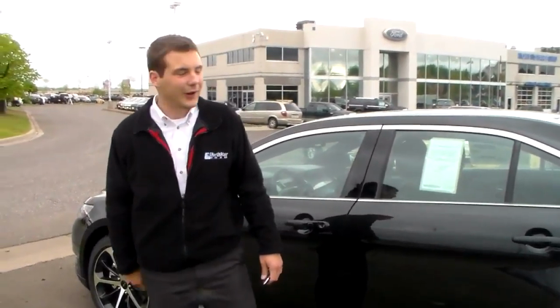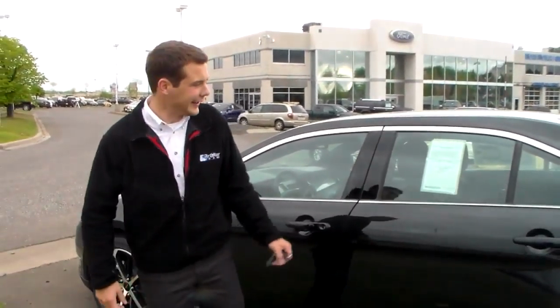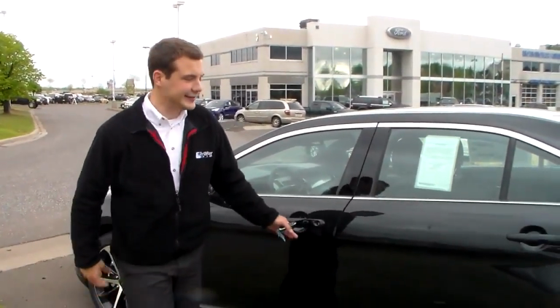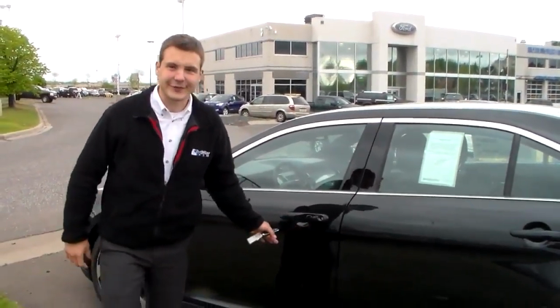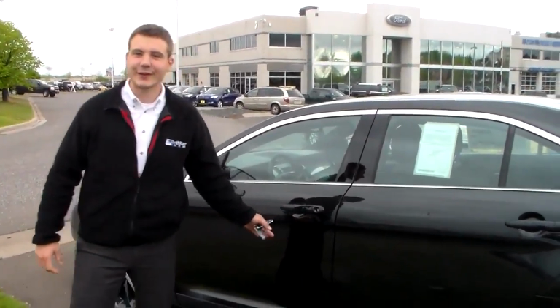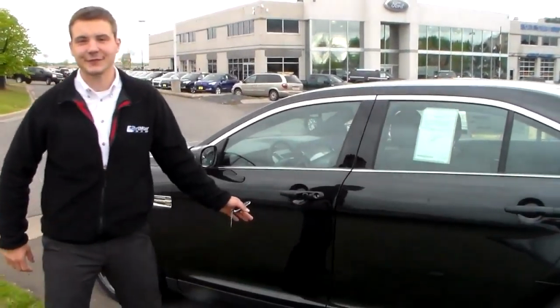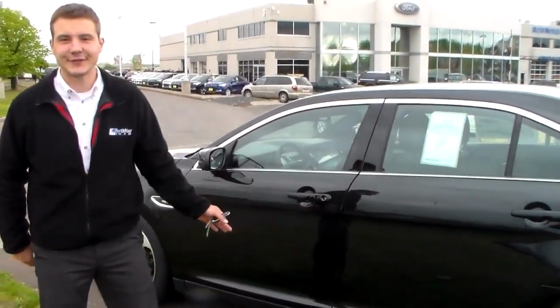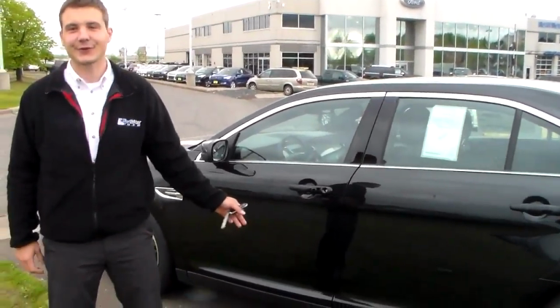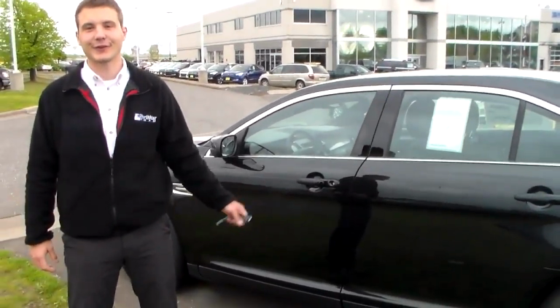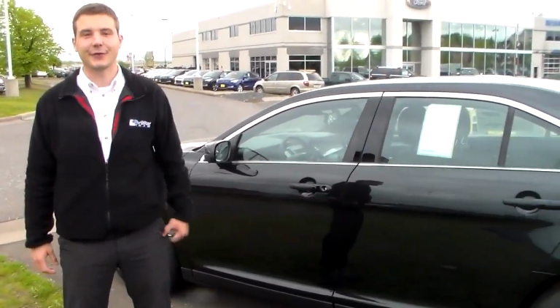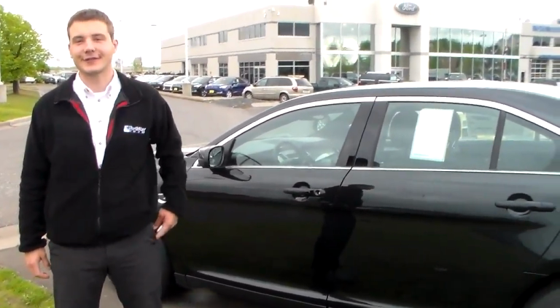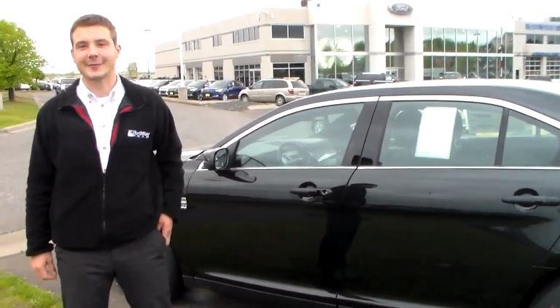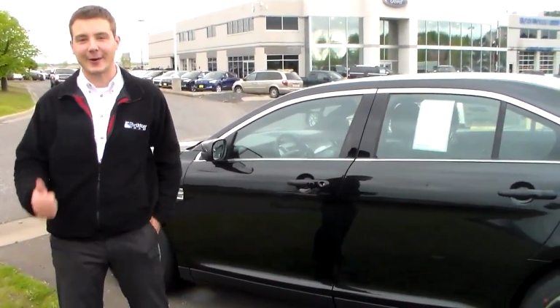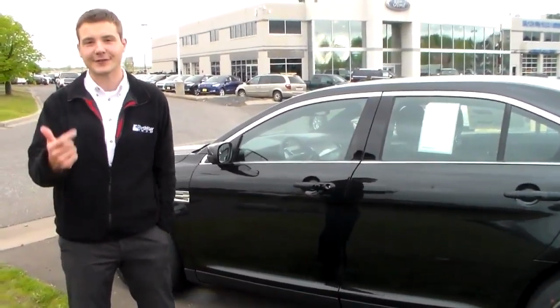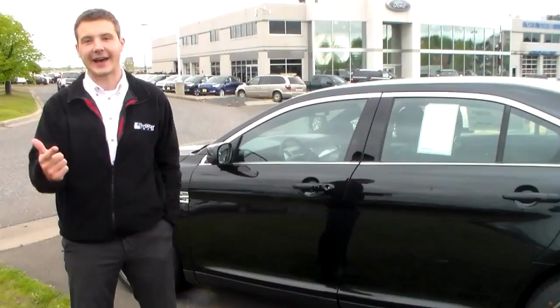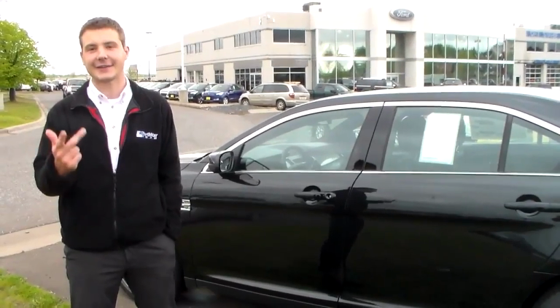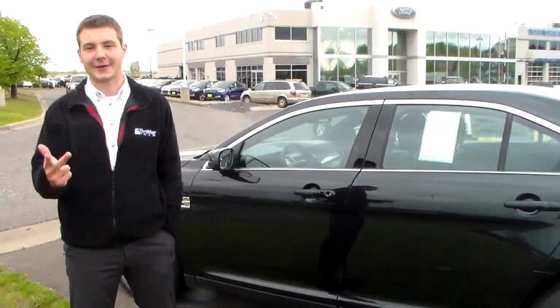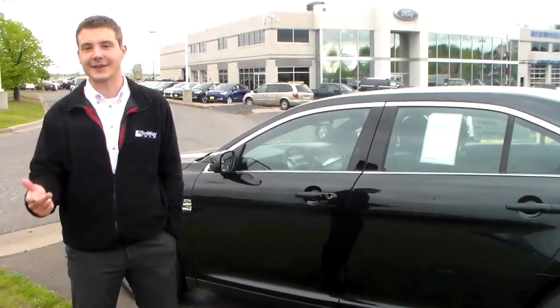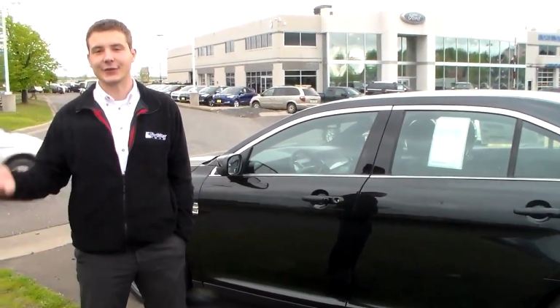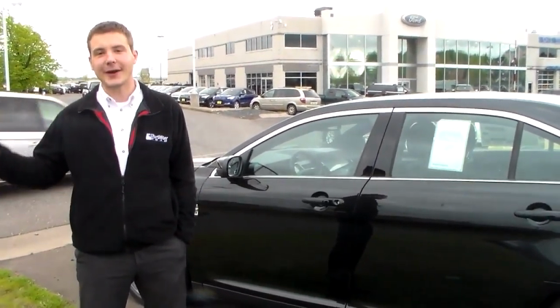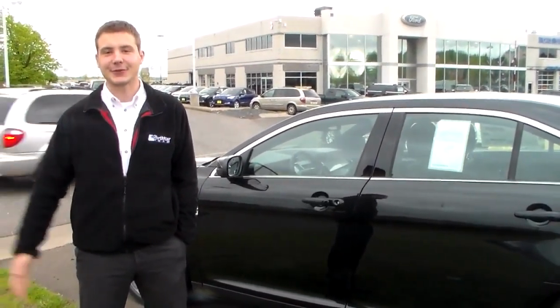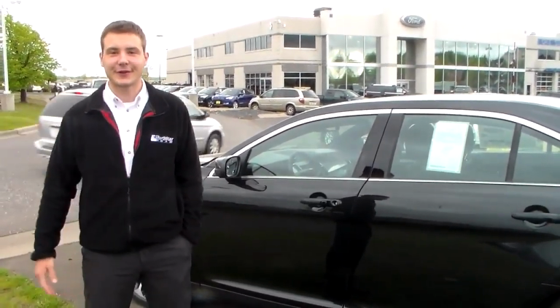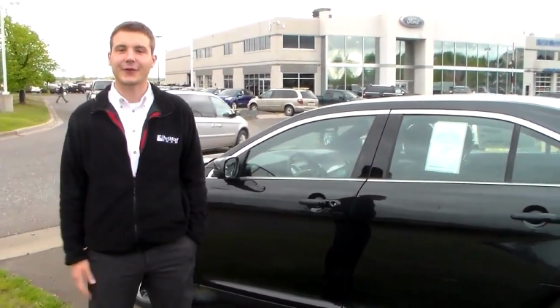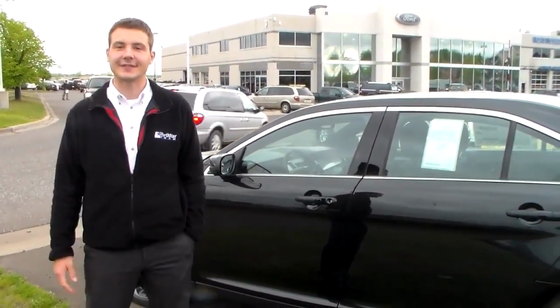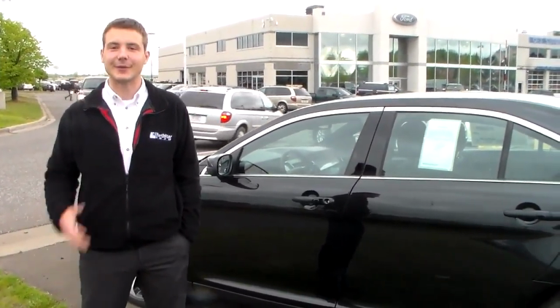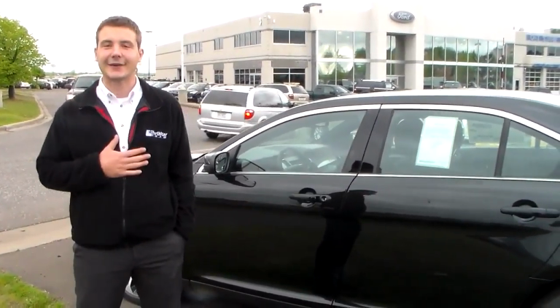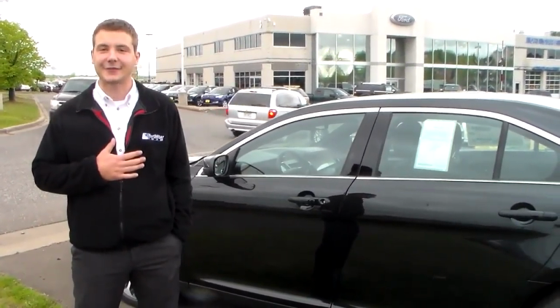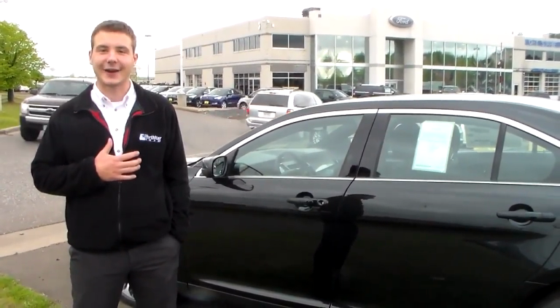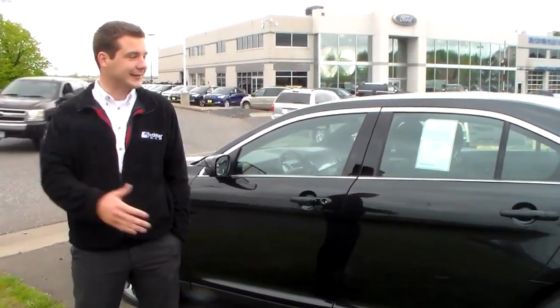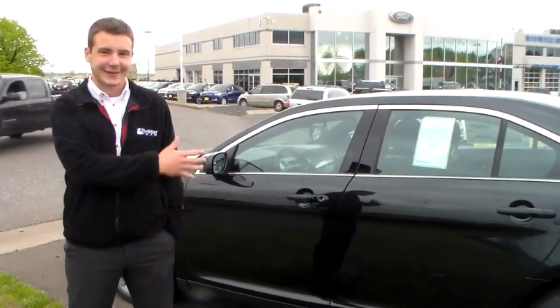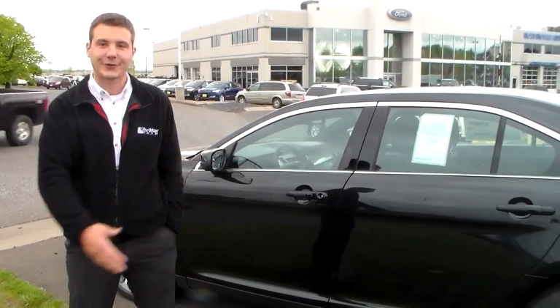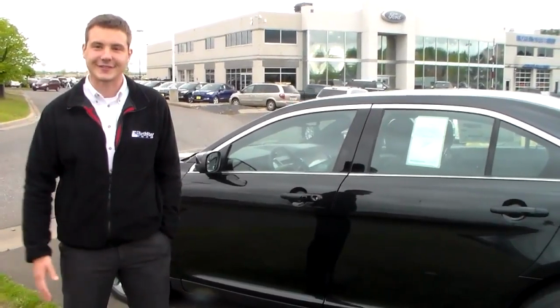Now you can see with the 2015 Ford Taurus, Ford was thinking about comfort, style, and economy. So come on up to Northstar Ford and see me, Alec Avery, and come in and look at the Taurus. Thank you very much.